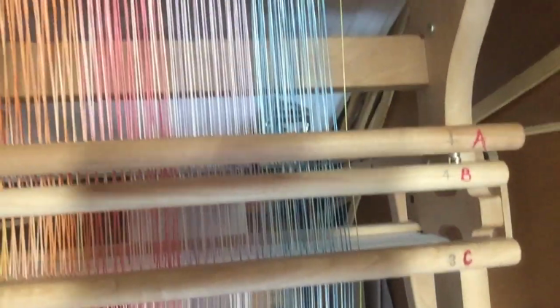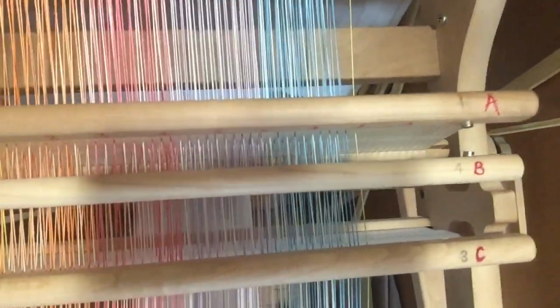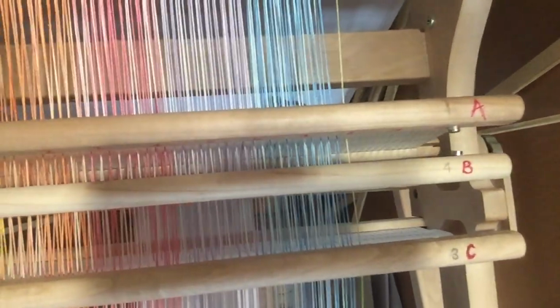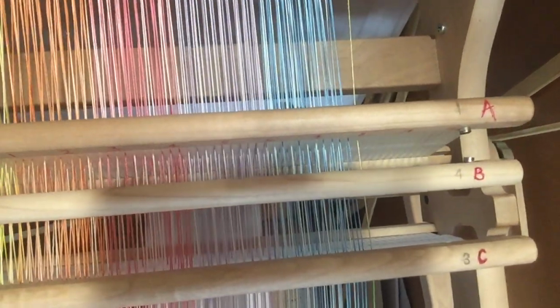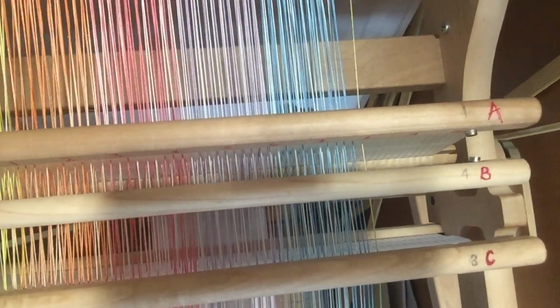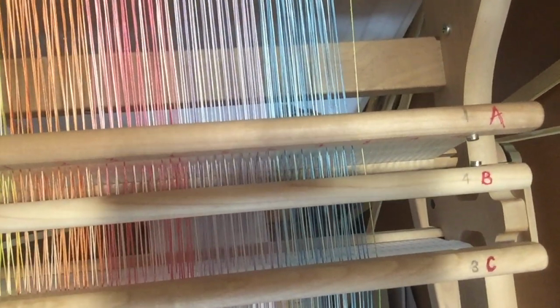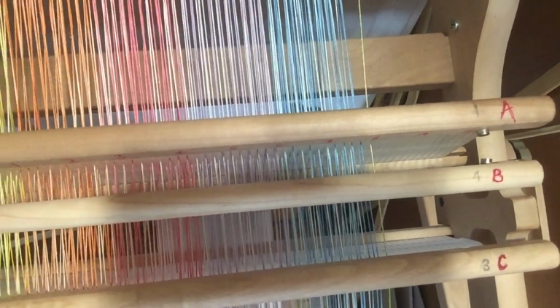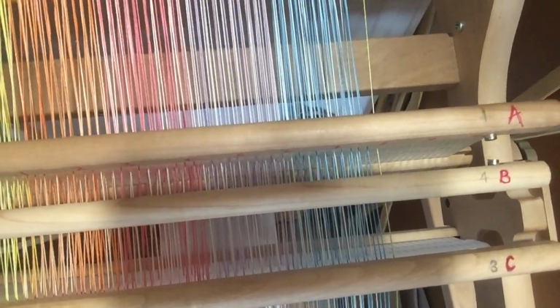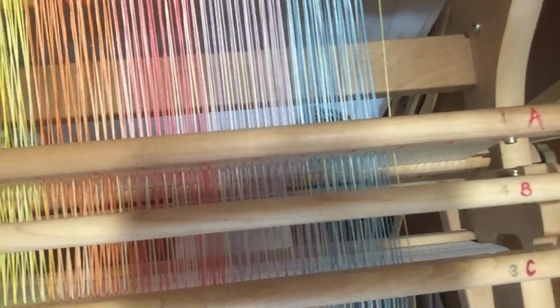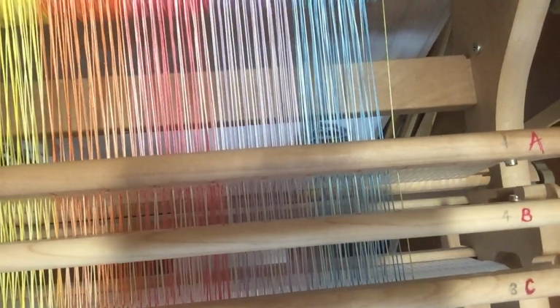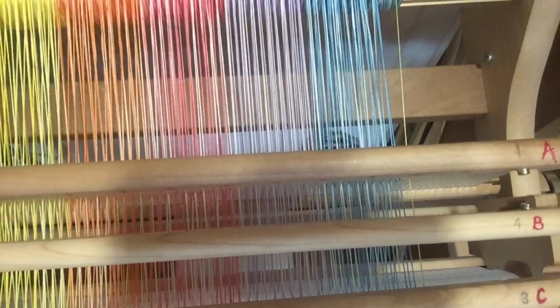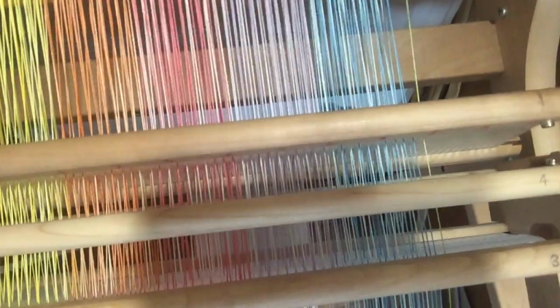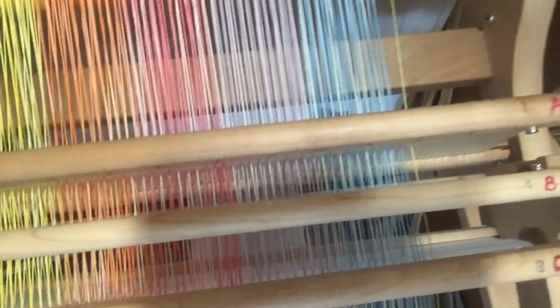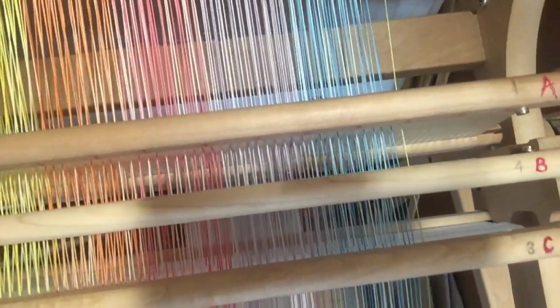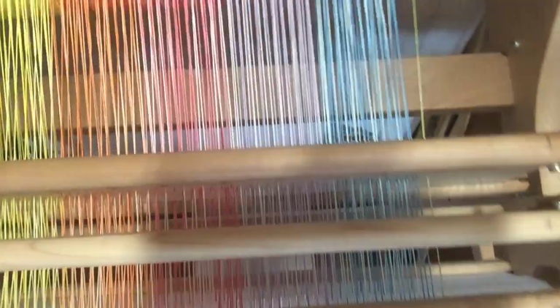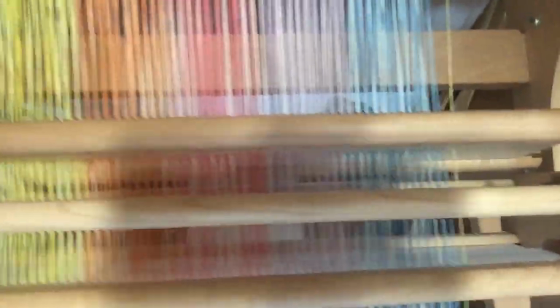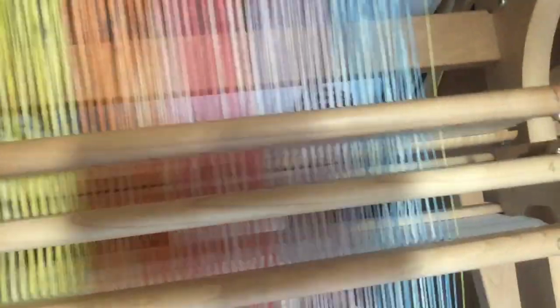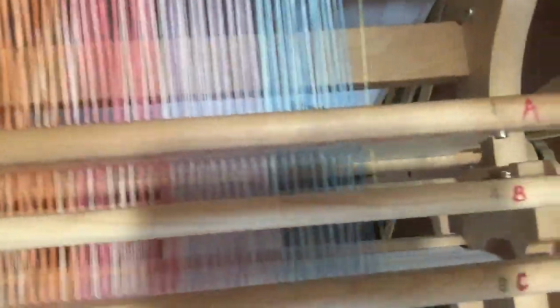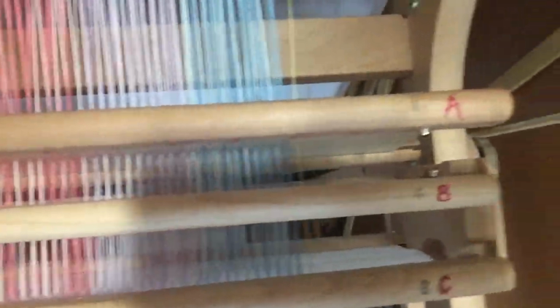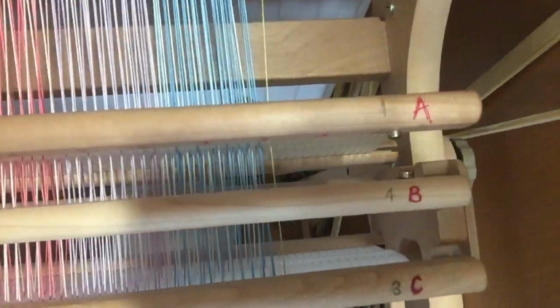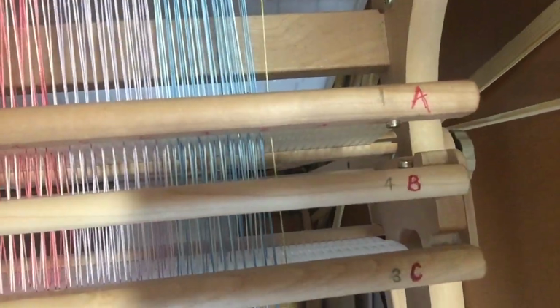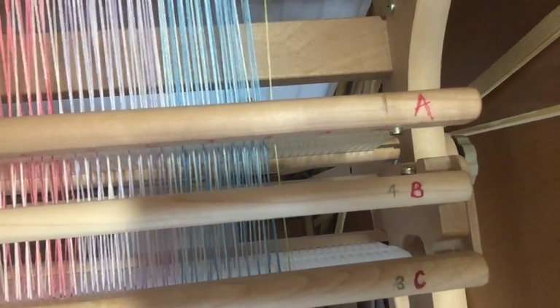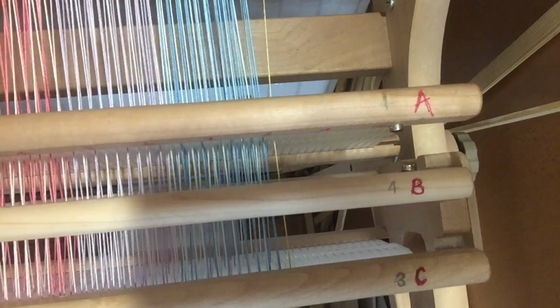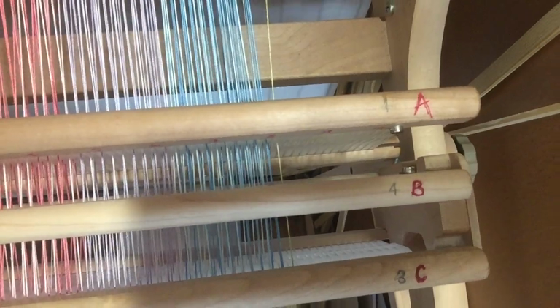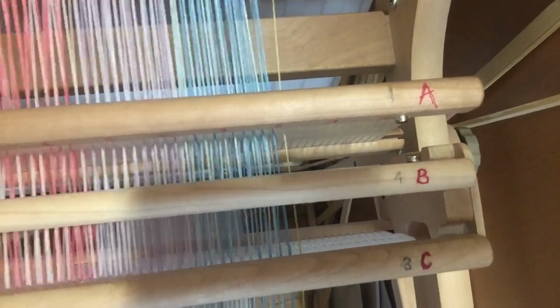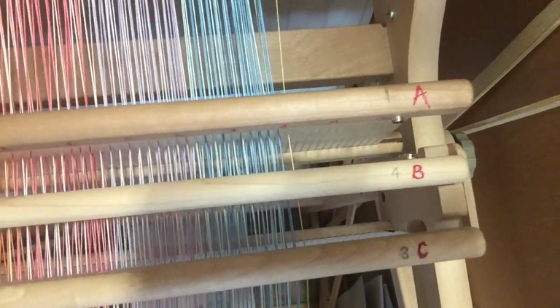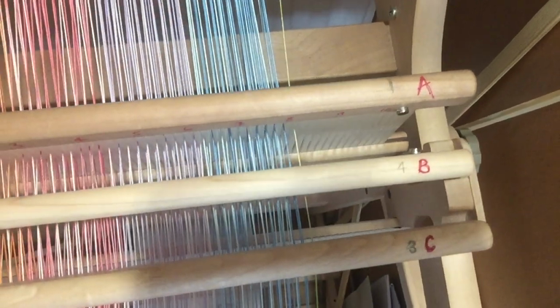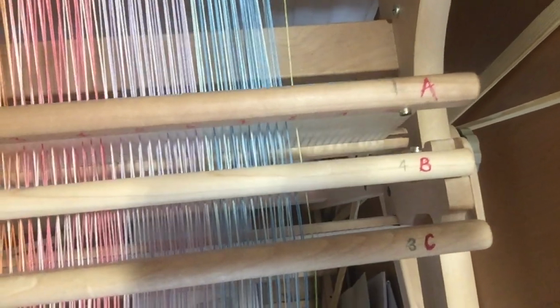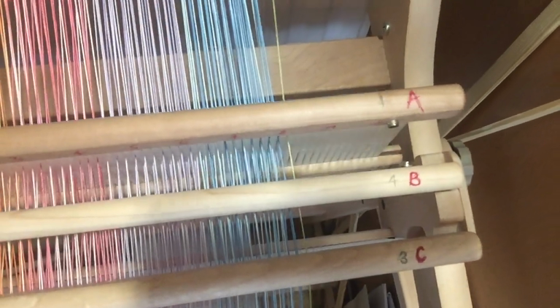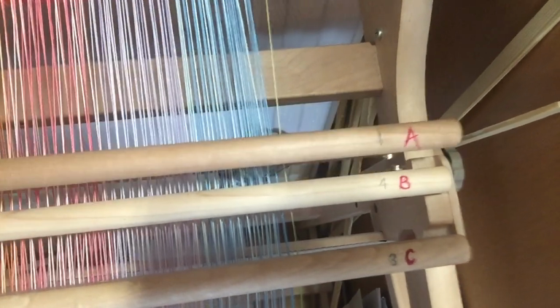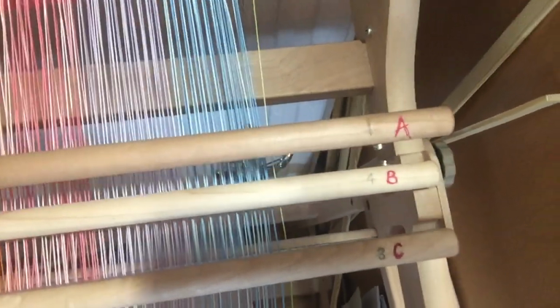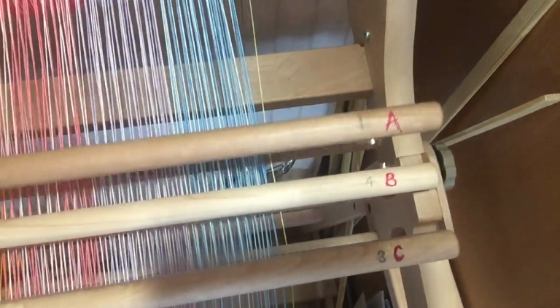The heddle closest to the back beam is heddle A, then heddle B, and then heddle C. And heddle A moves freely.